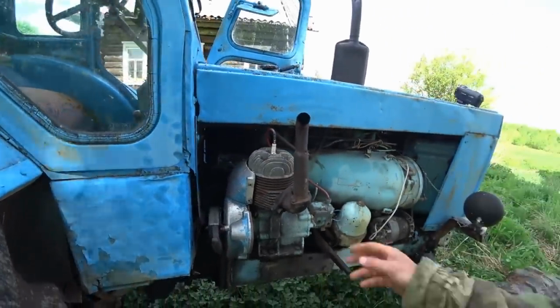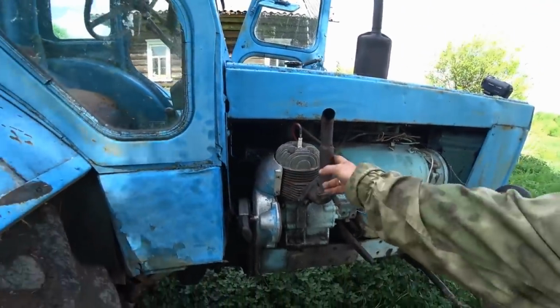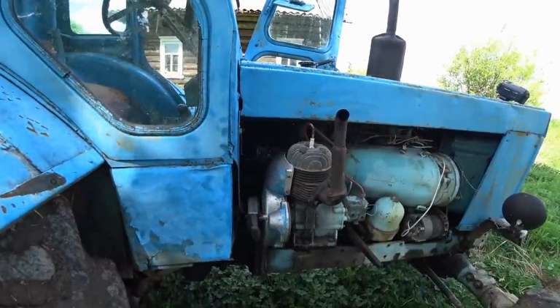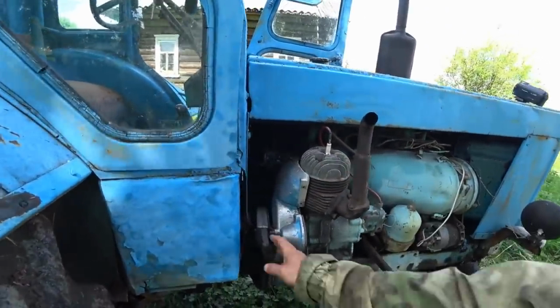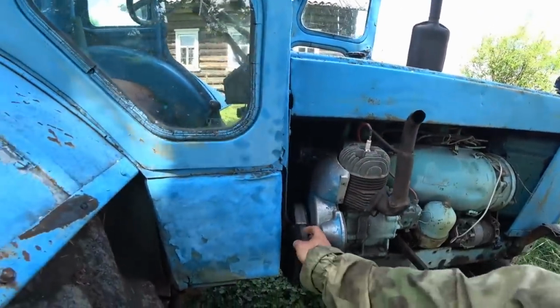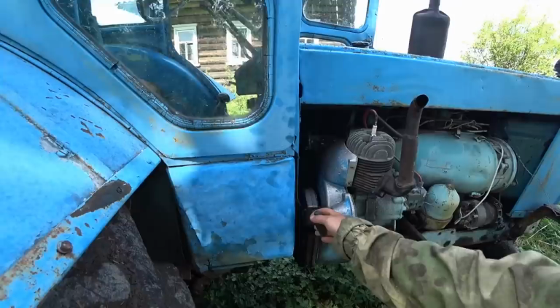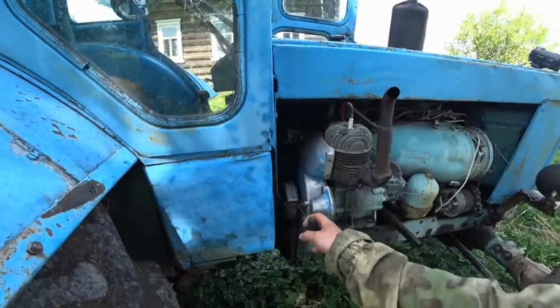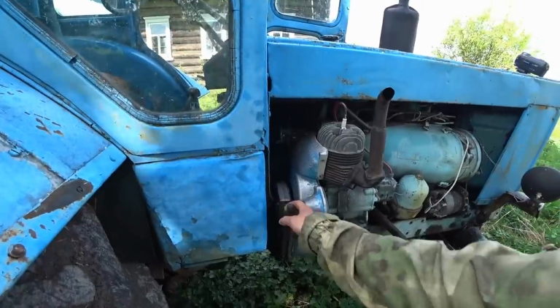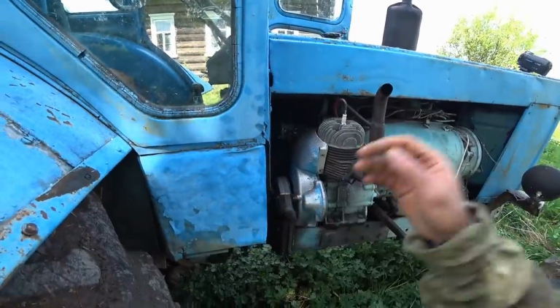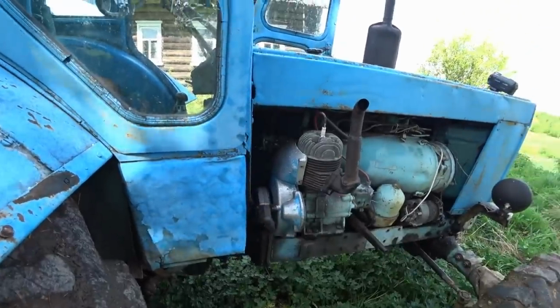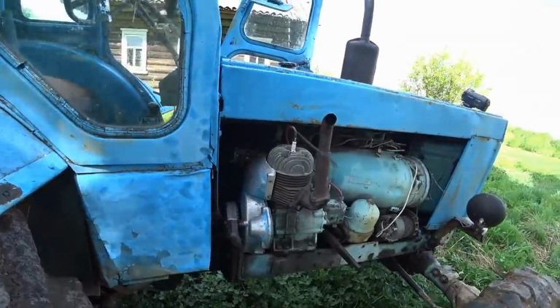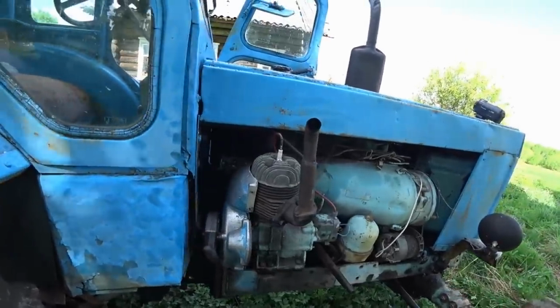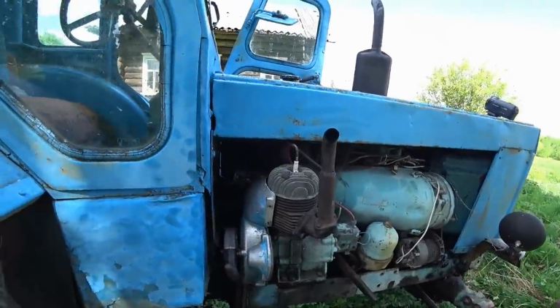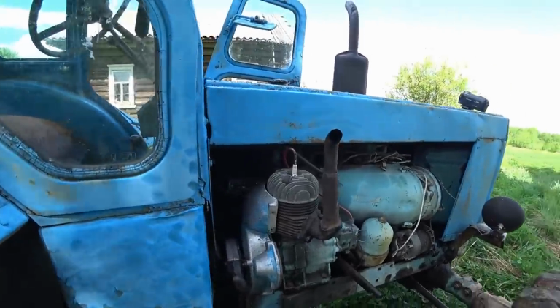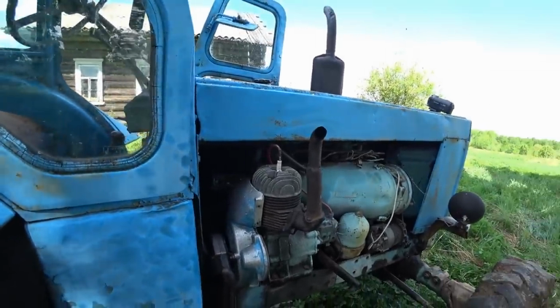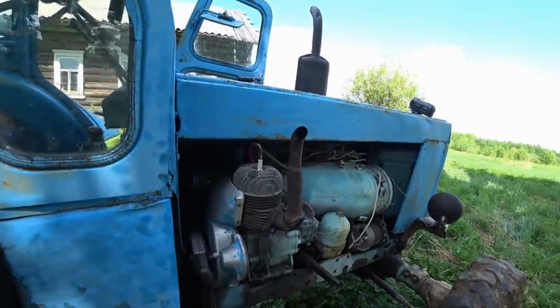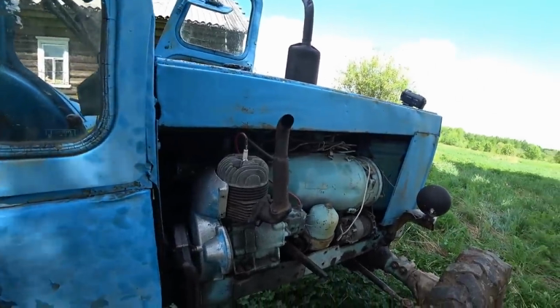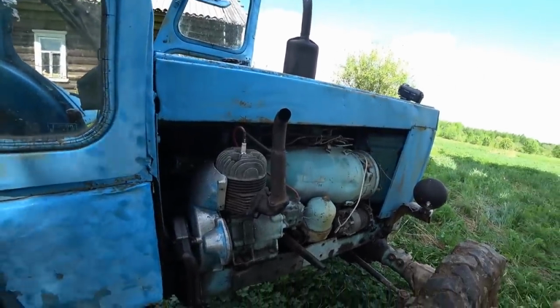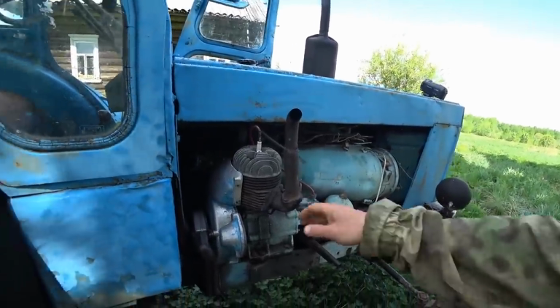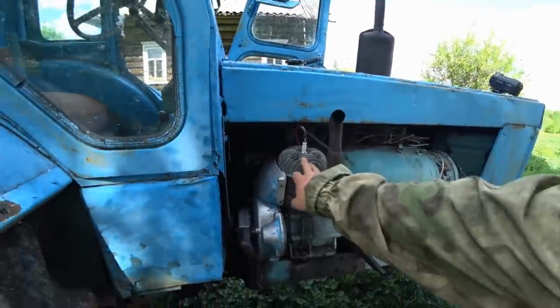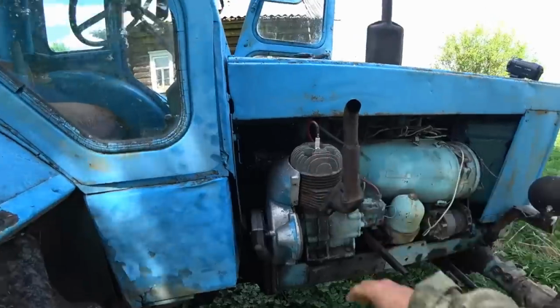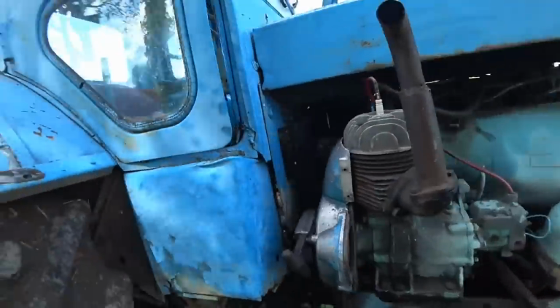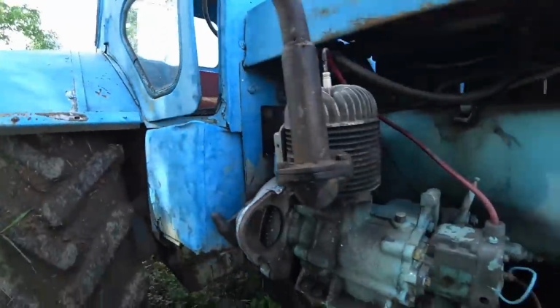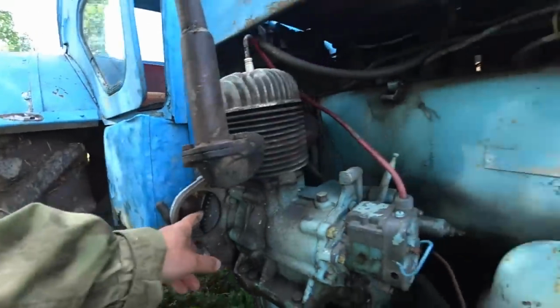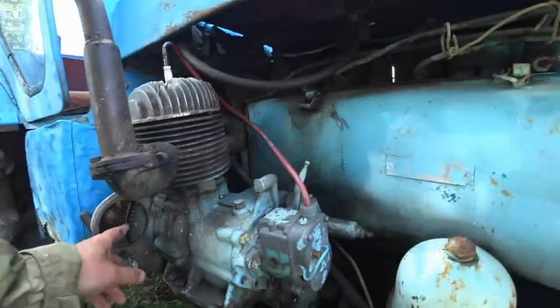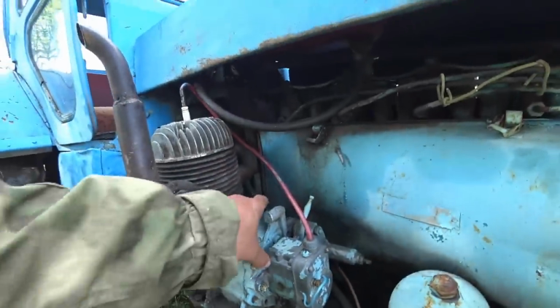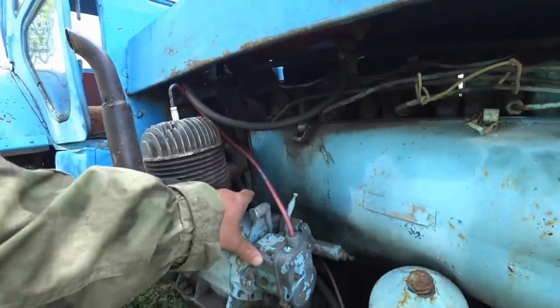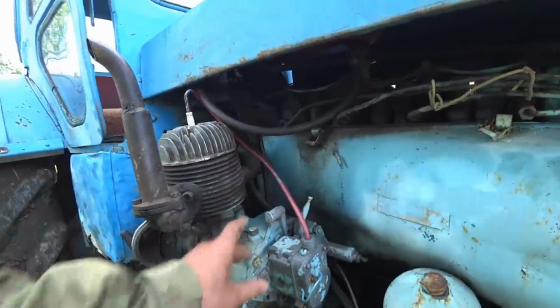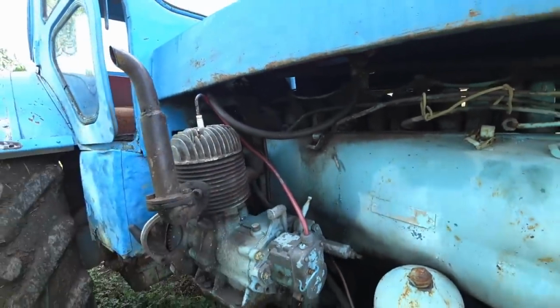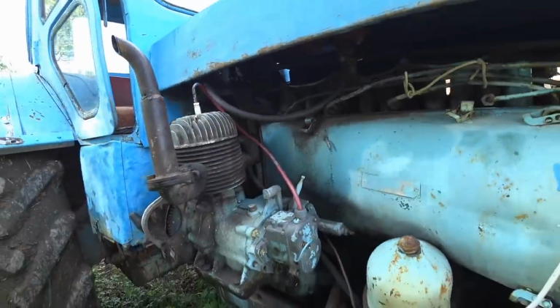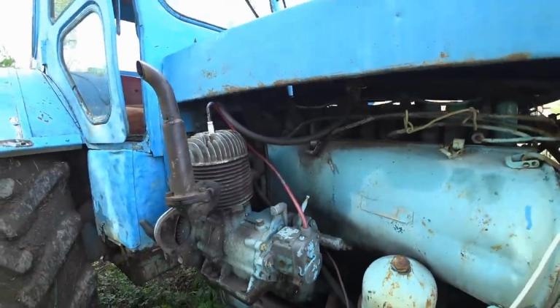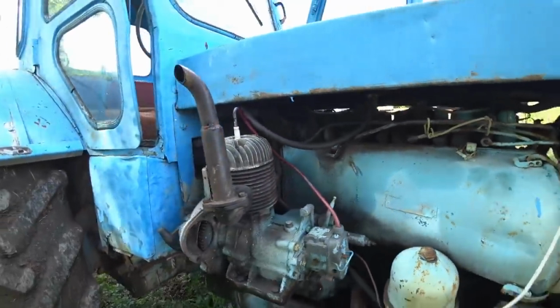This is an awesome little thing — this is actually the starter. So you pull this guy here. We'll get Sergei to show you when he's gonna leave. But this is a two-stroke engine that catches on to the flywheel and then off we go.